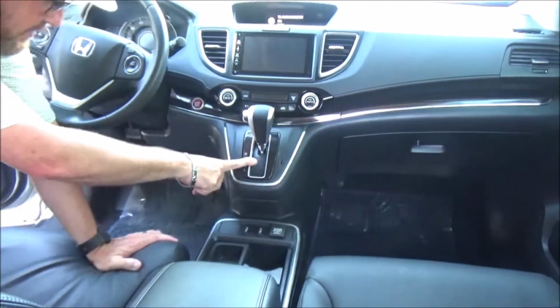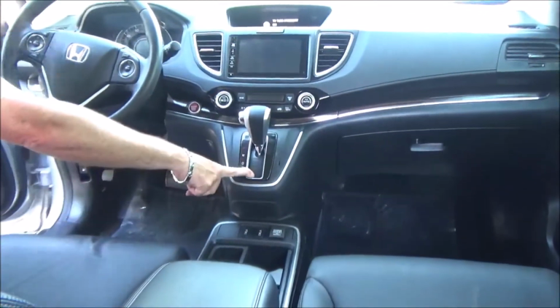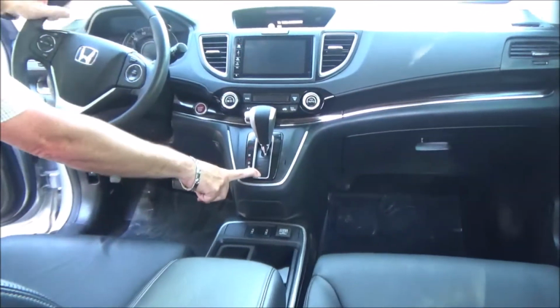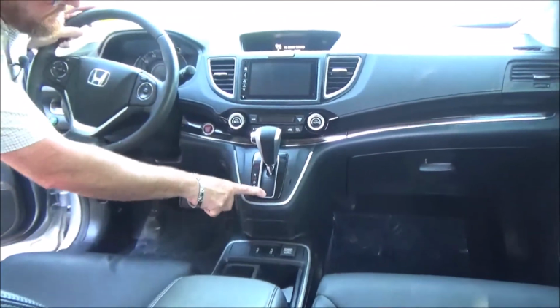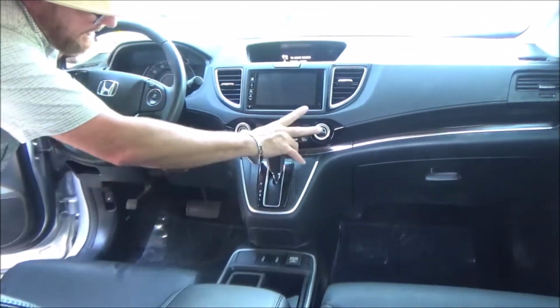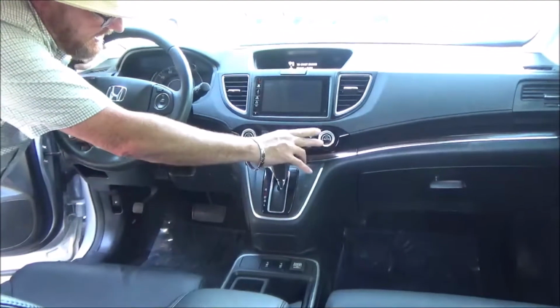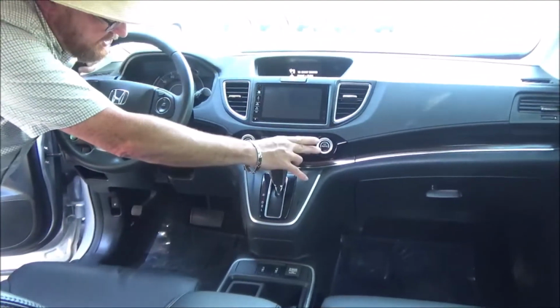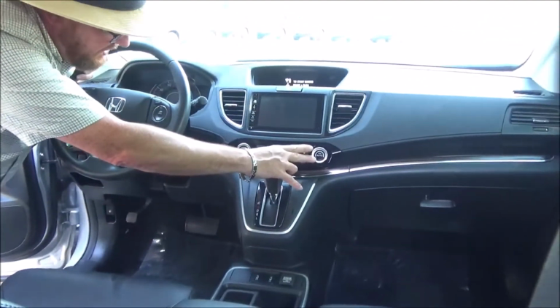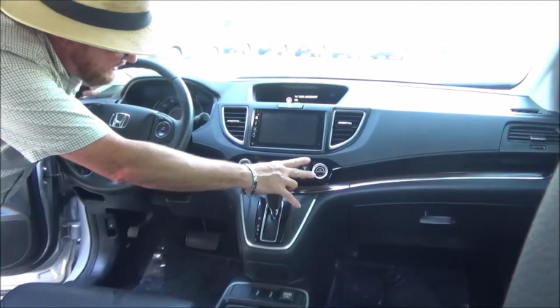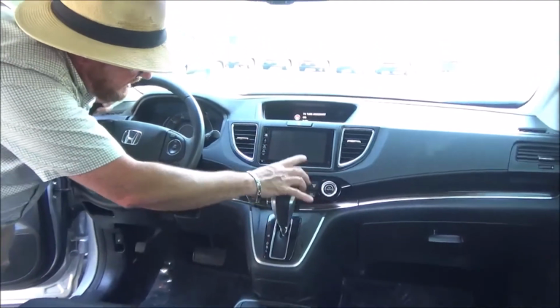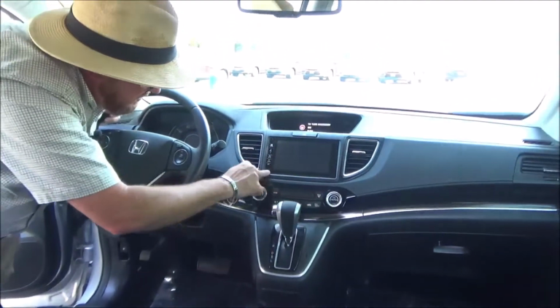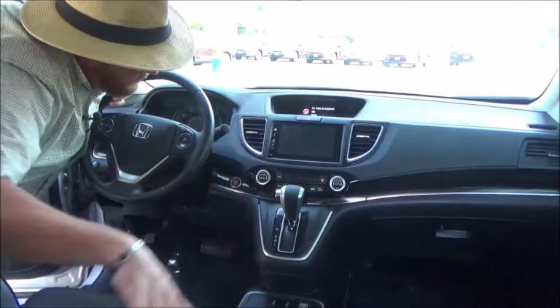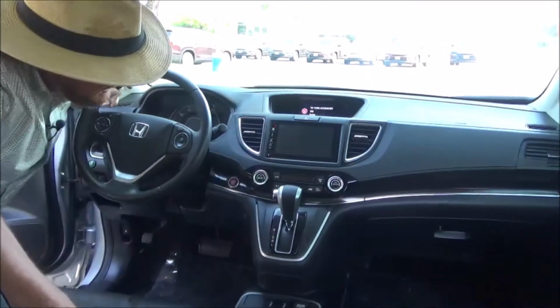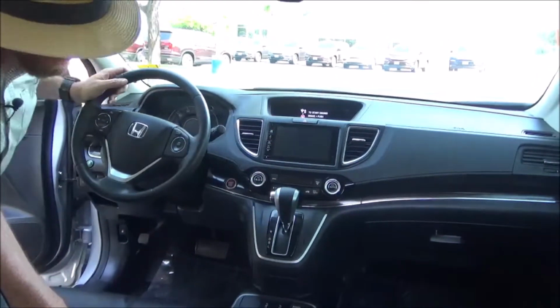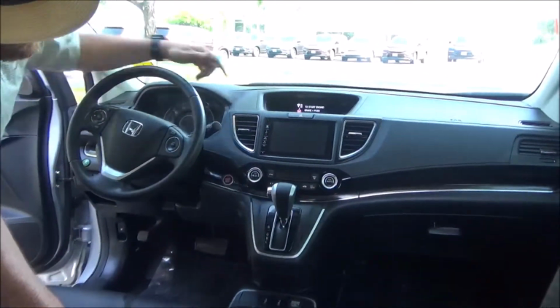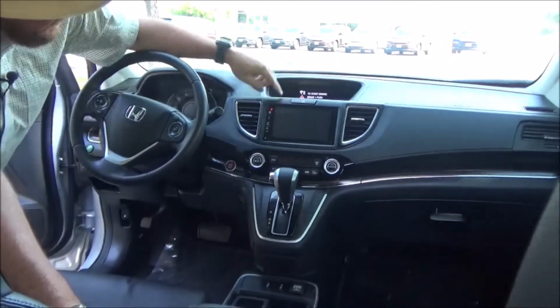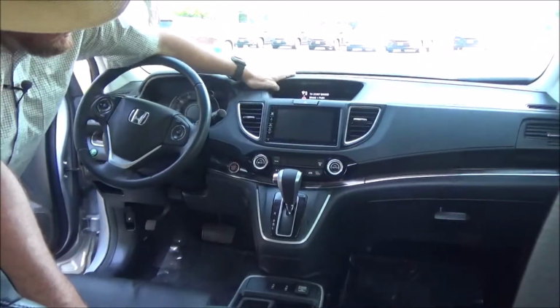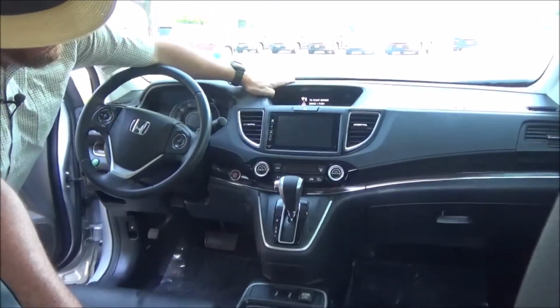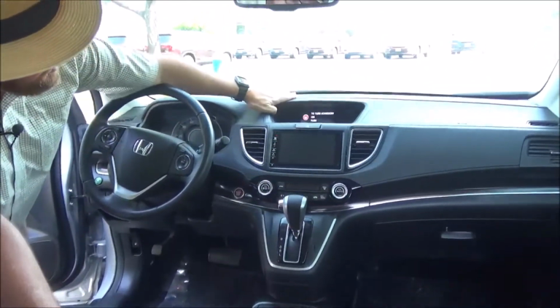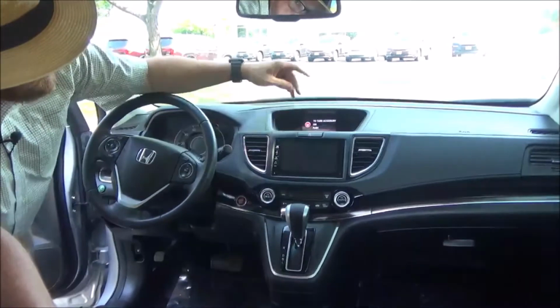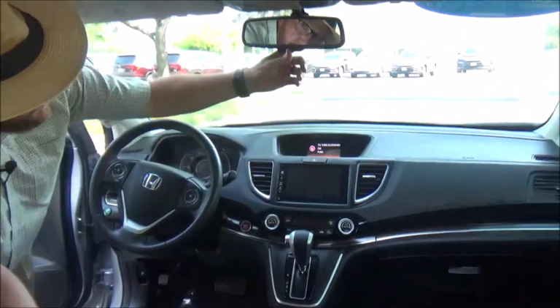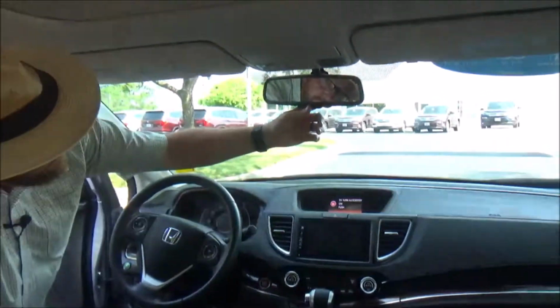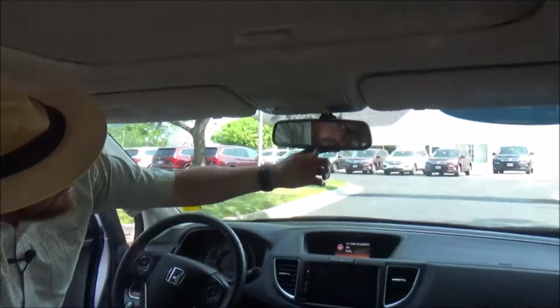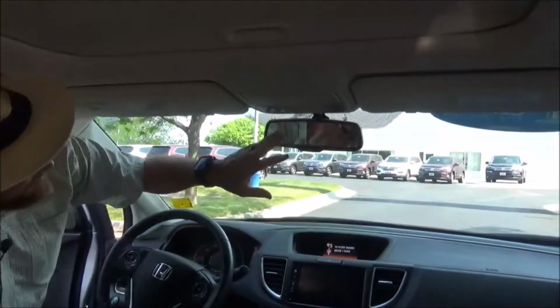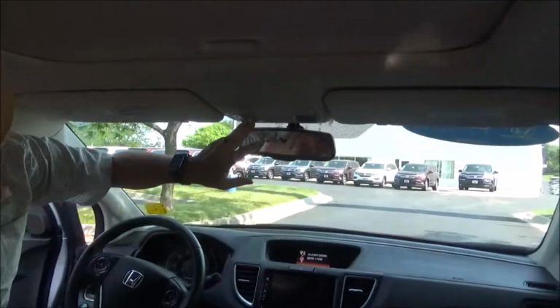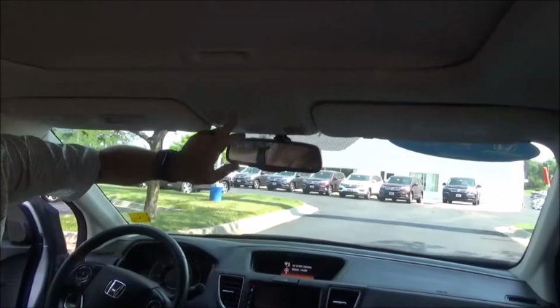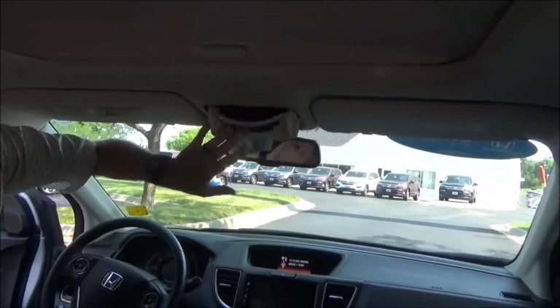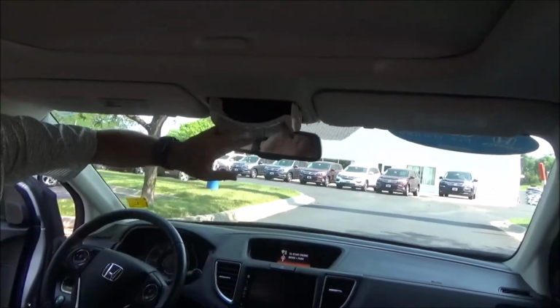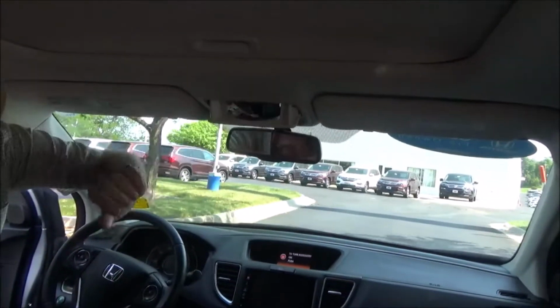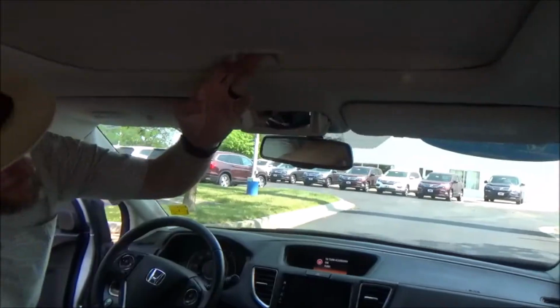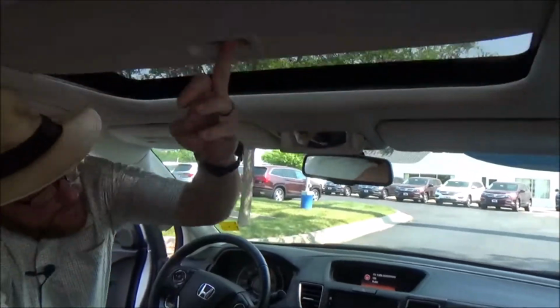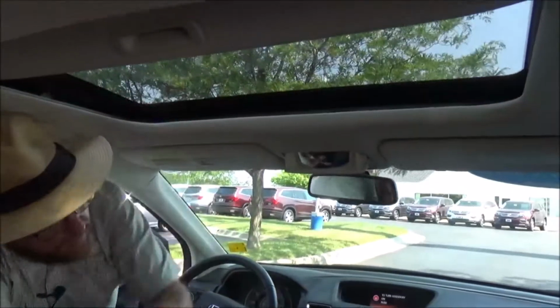It has another 12-volt outlet, a continuously variable automatic transmission, independent heating and air conditioning controls for driver and passenger, touchscreen radio with CD player, Bluetooth audio, information display, and backup camera display. Also features auto-dimming day/night mirror, map lights, sunglass holder with conversation mirror, and power mirrors.